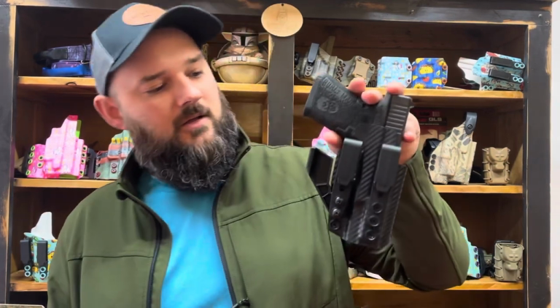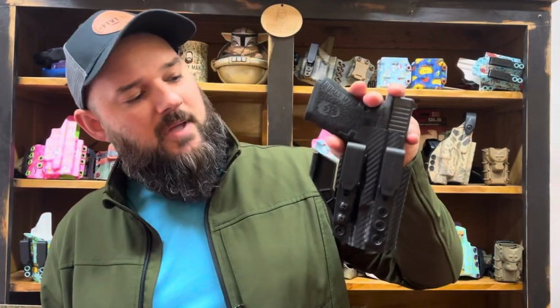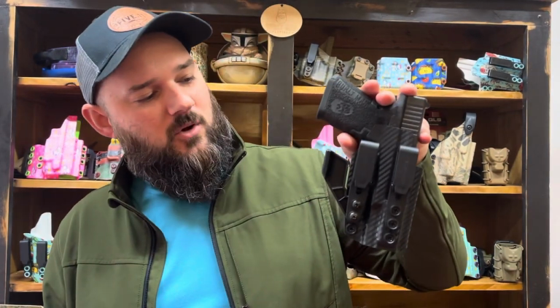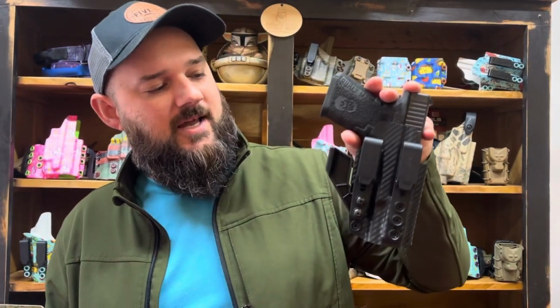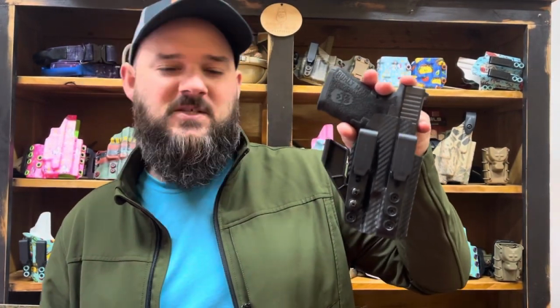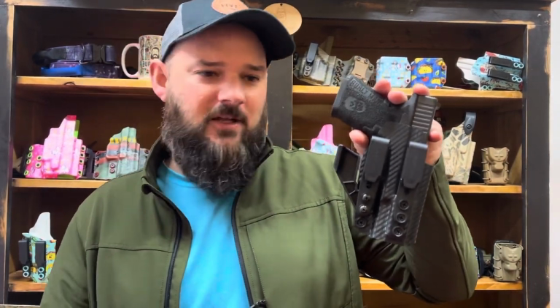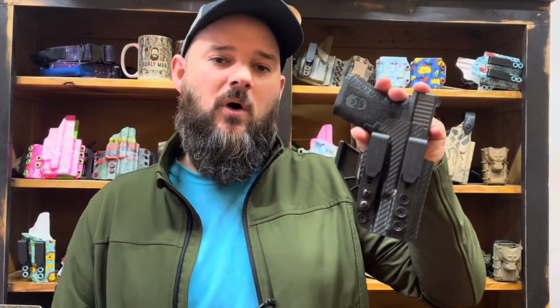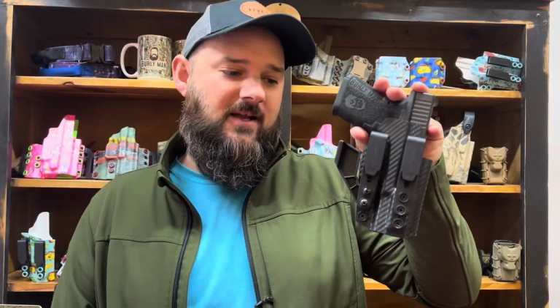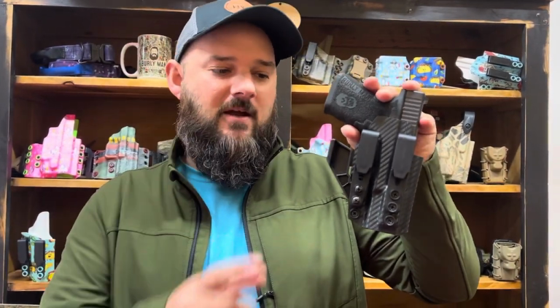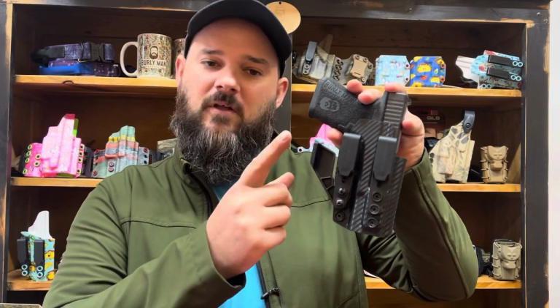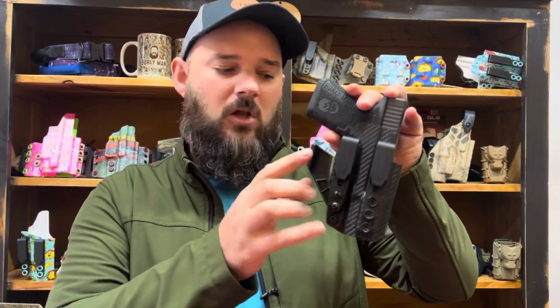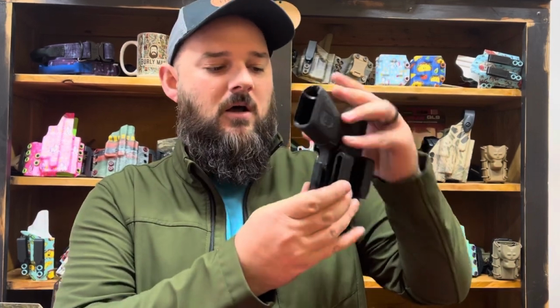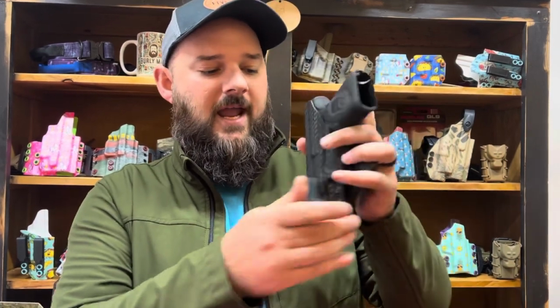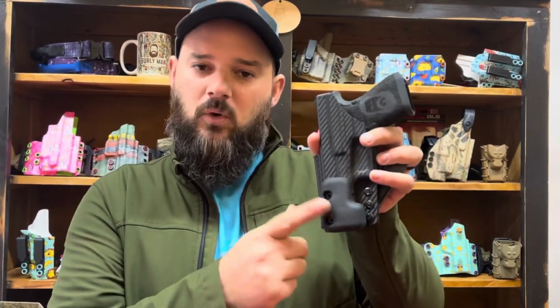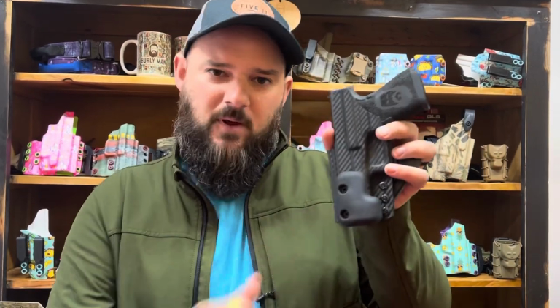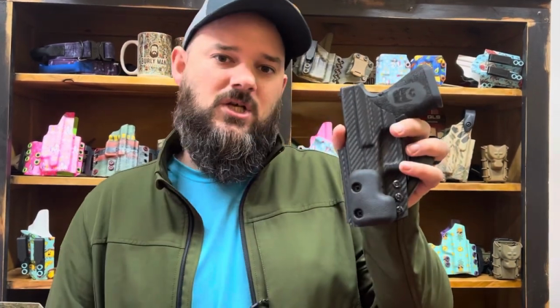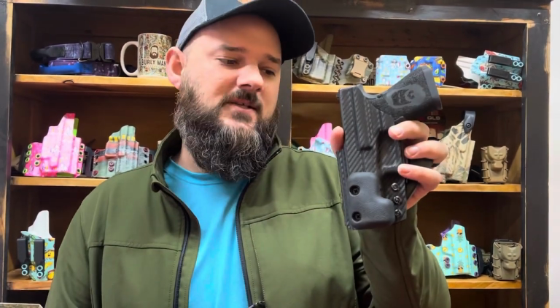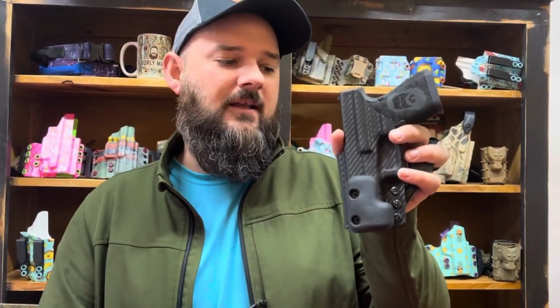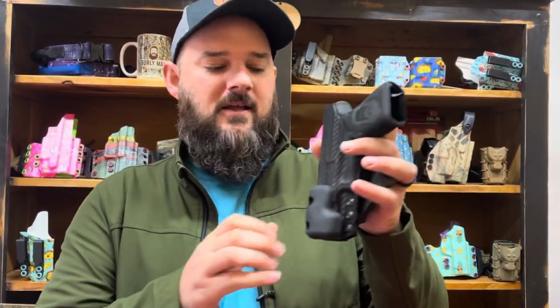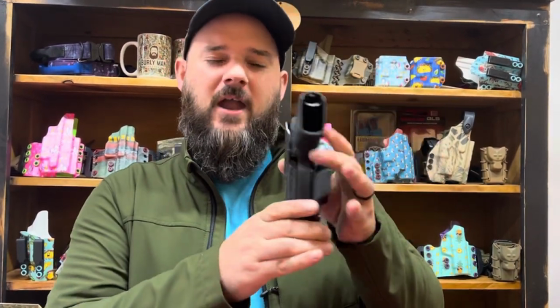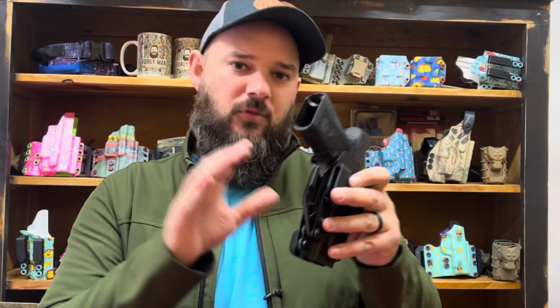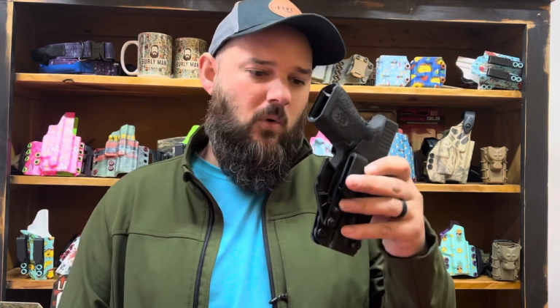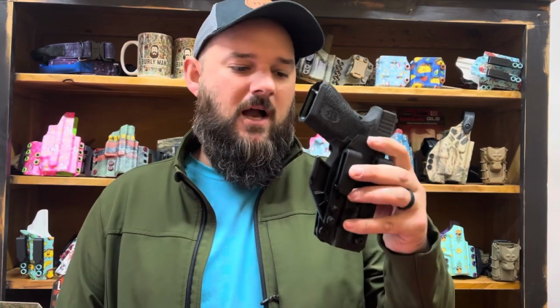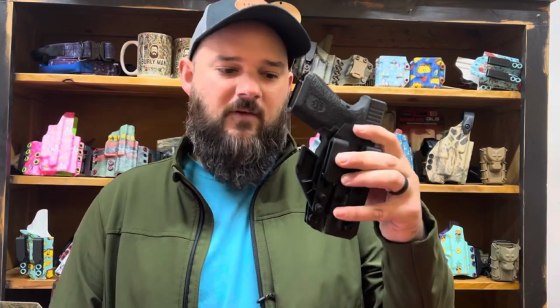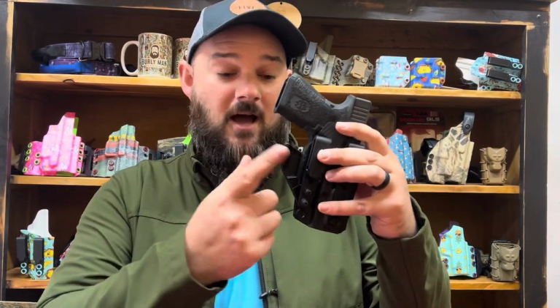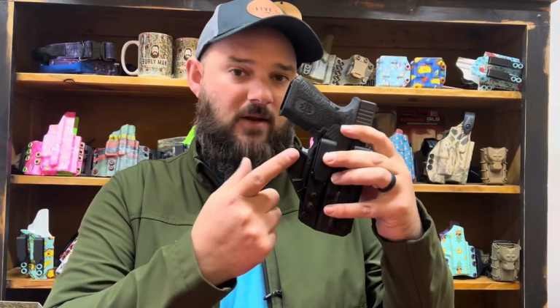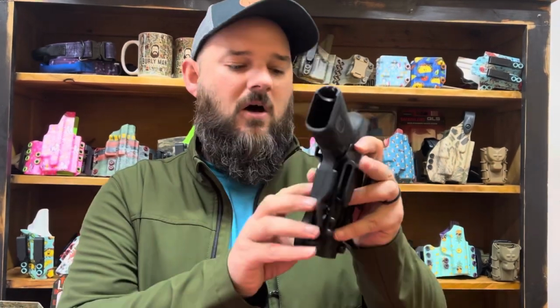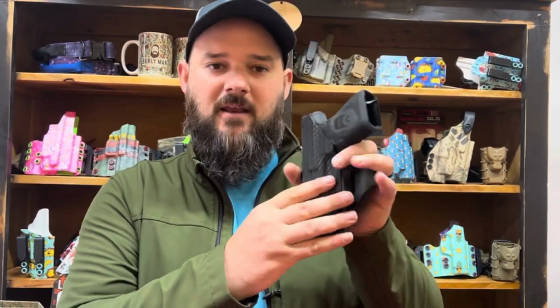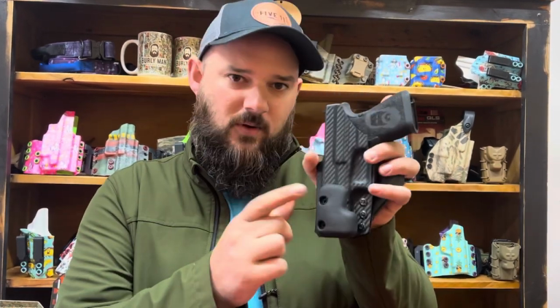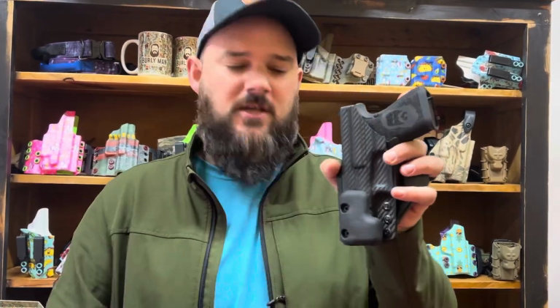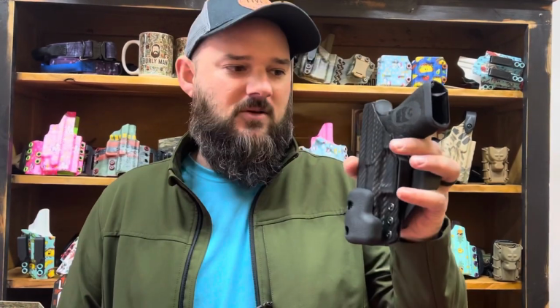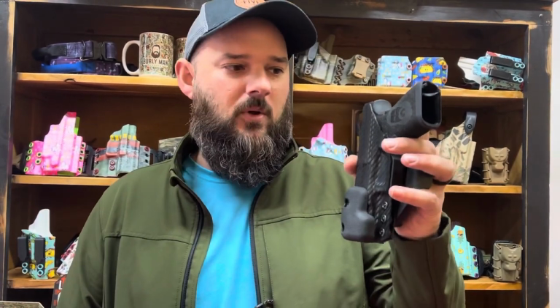The Minimalist Holster is specifically for appendix carry with the claw and concealment wedge option selected. If you're carrying at three or four o'clock, we'd advise not doing the claw and not doing the wedge because it'll be too bulky.